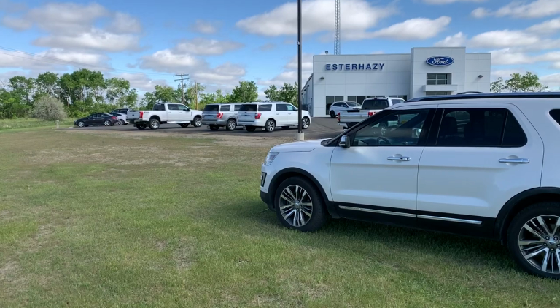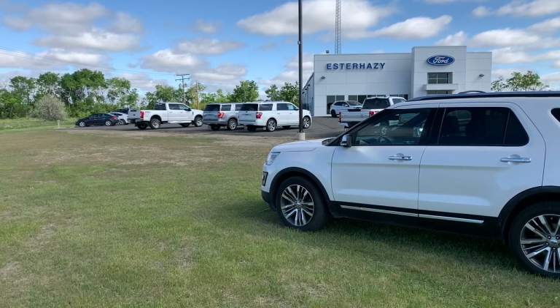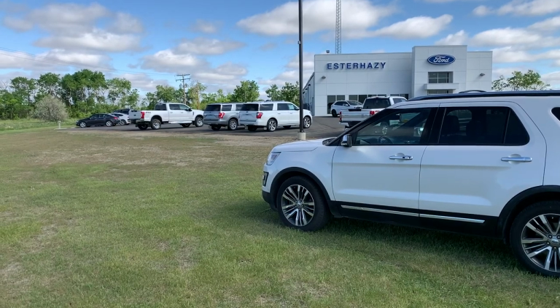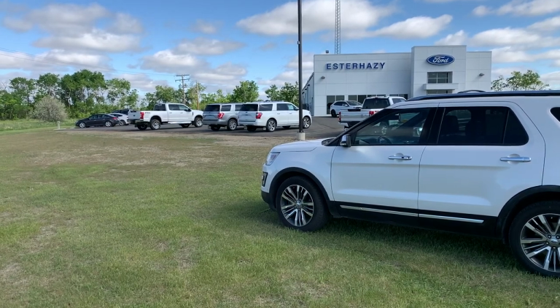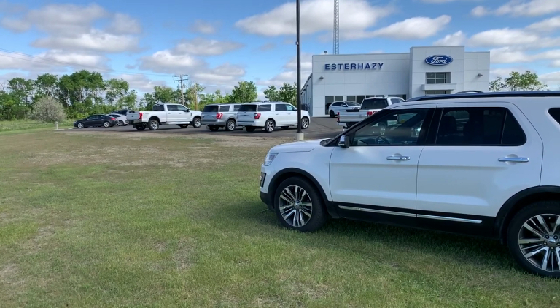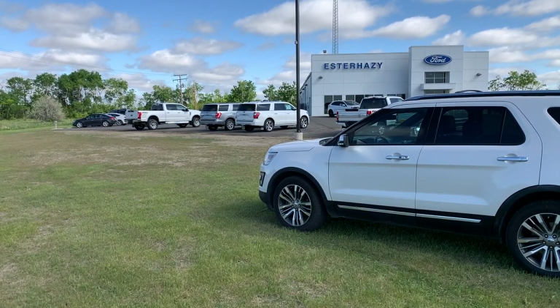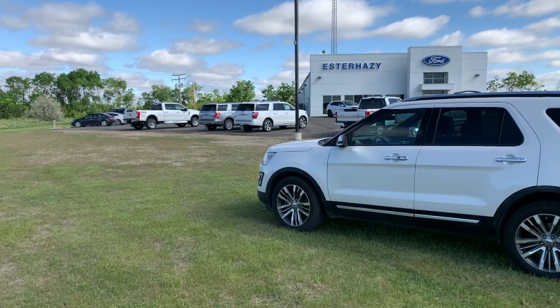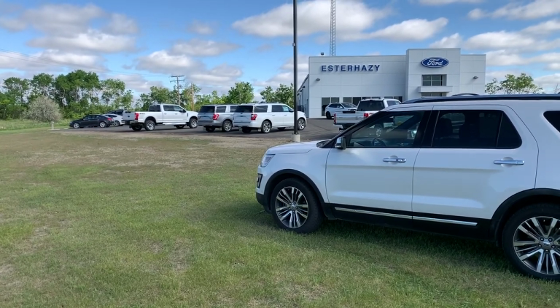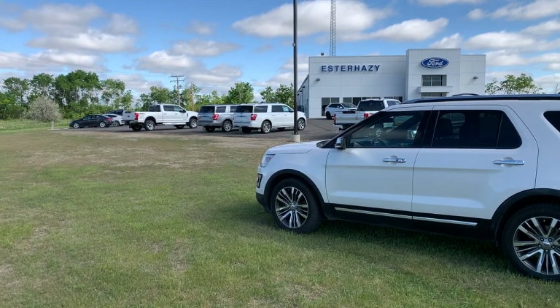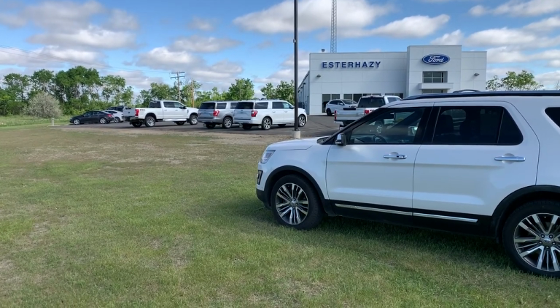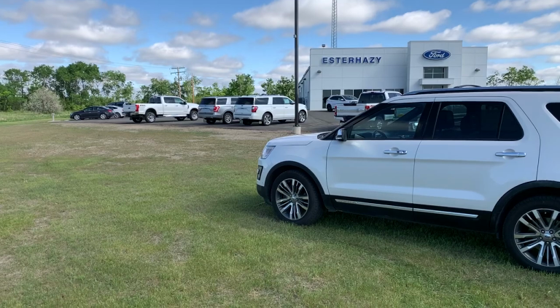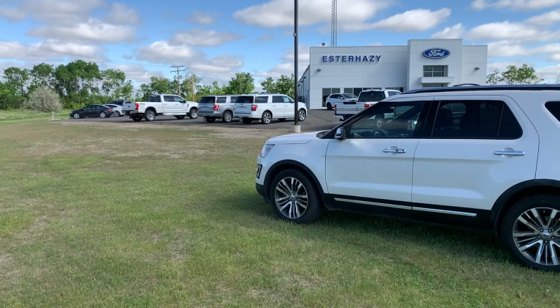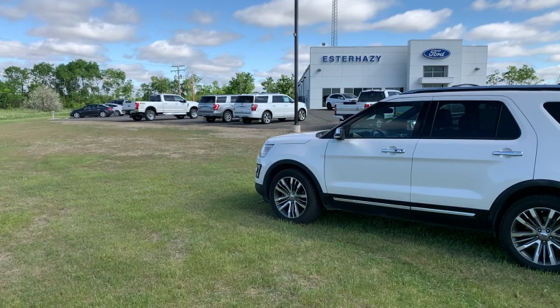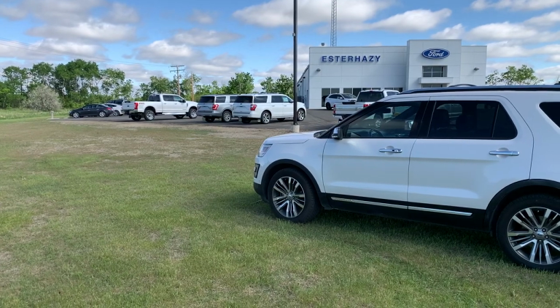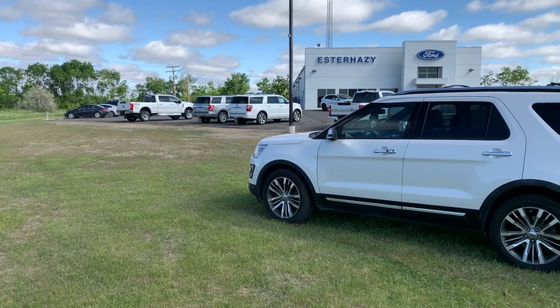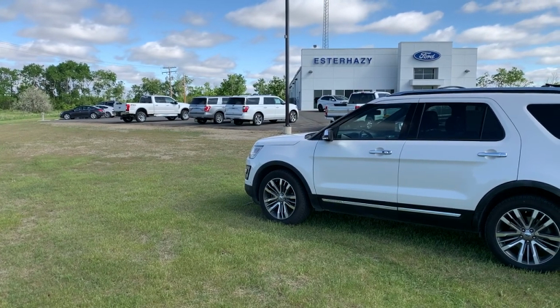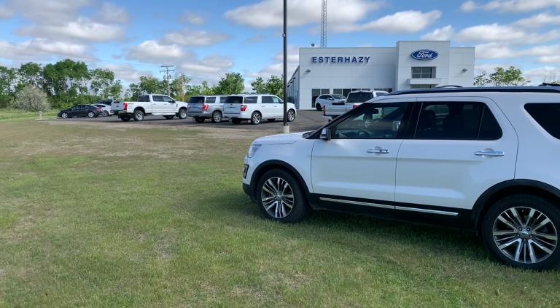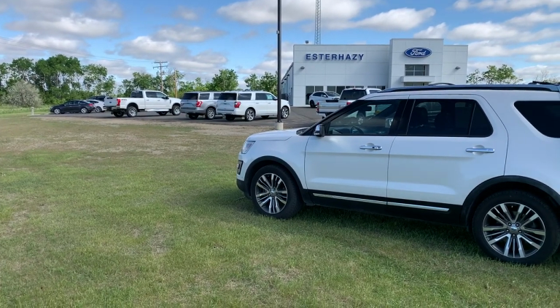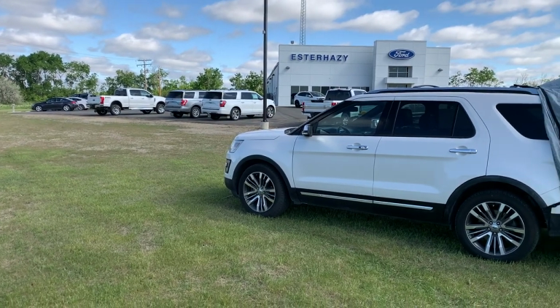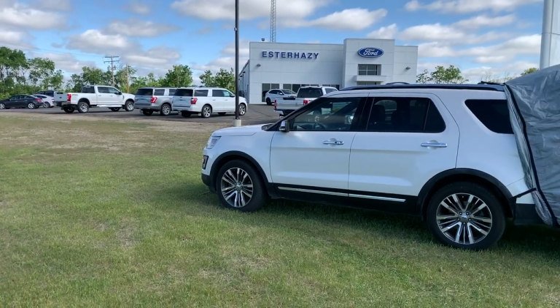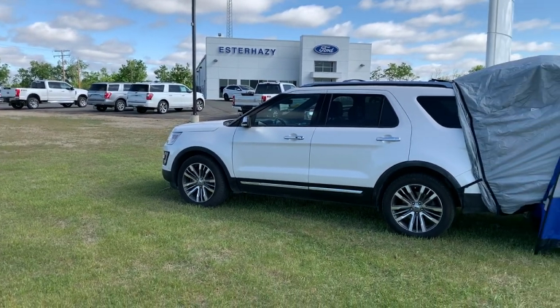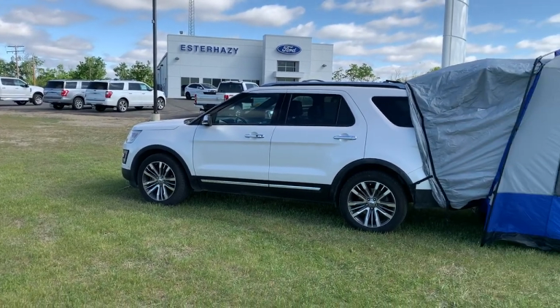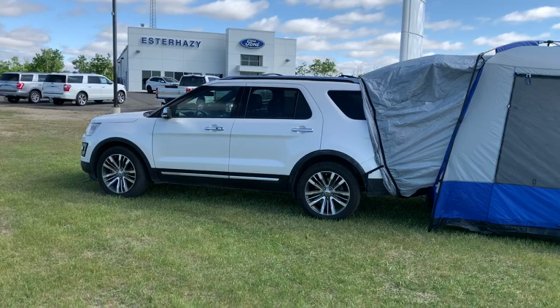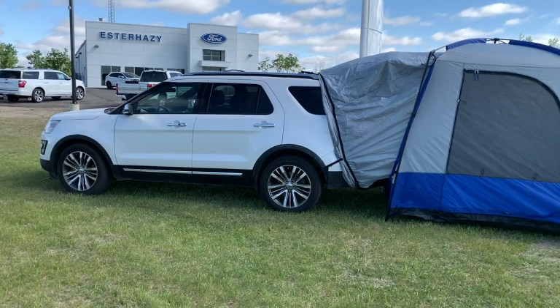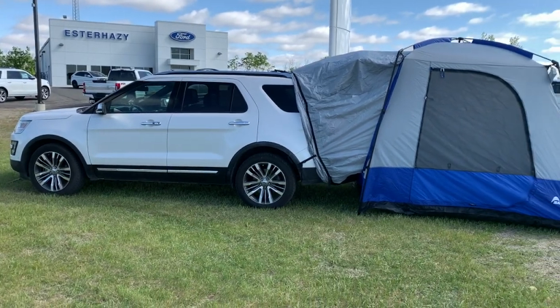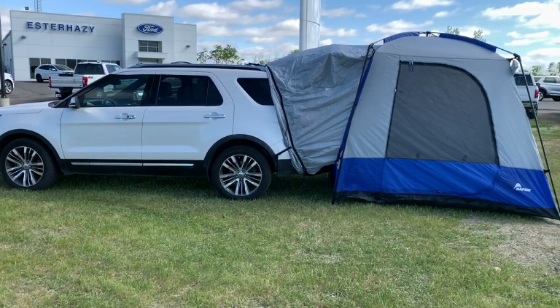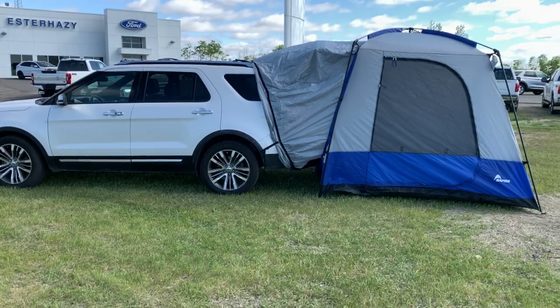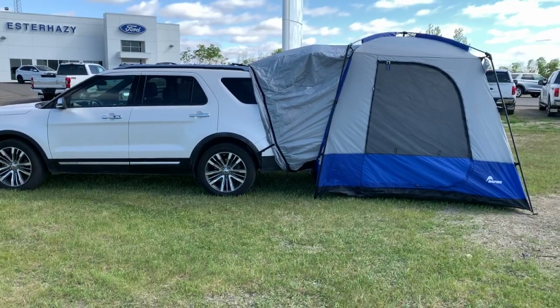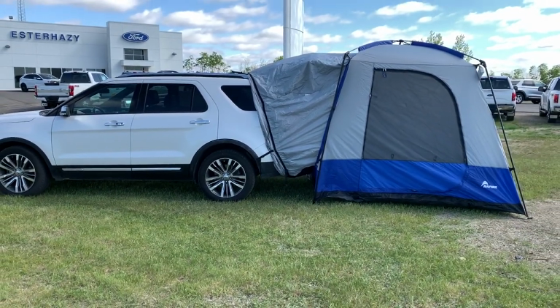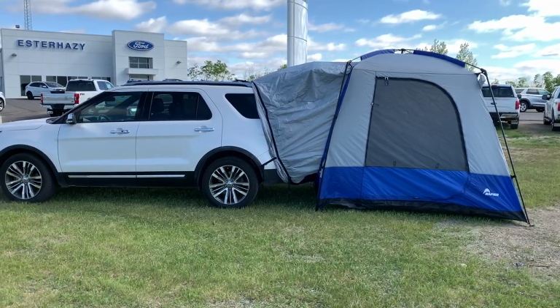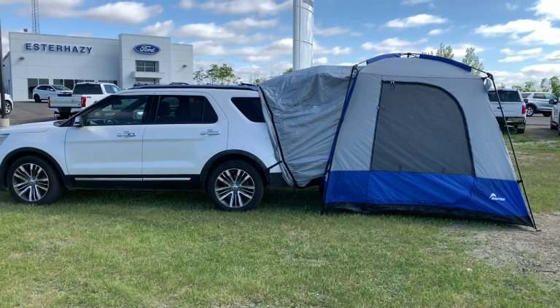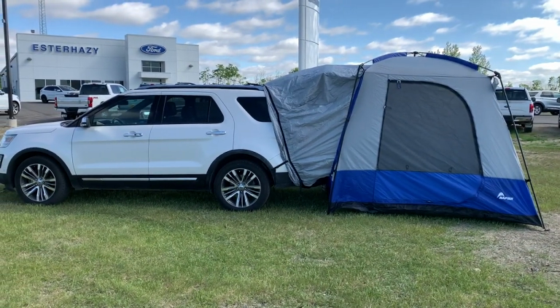Hey, it's Mike here from Esterhazy Ford. It's a beautiful summer morning, so let's start thinking about the weekend. And the weekend to me means camping. And at Esterhazy Ford, we've got you covered with Napier SUV tents.